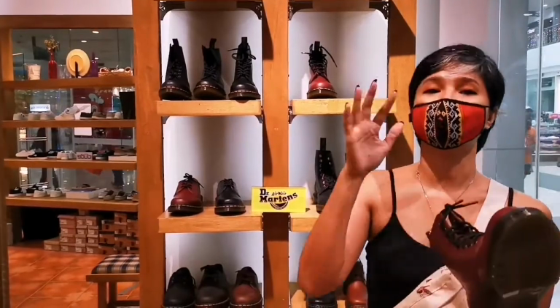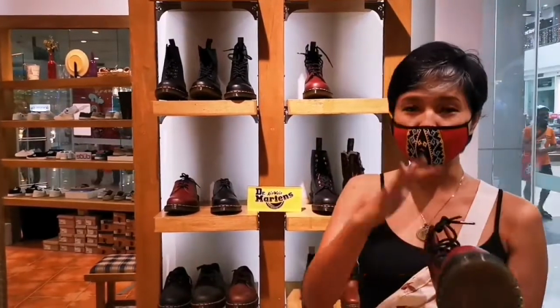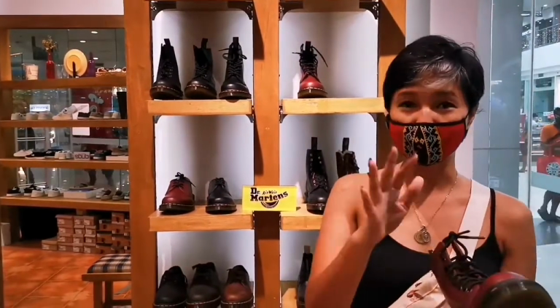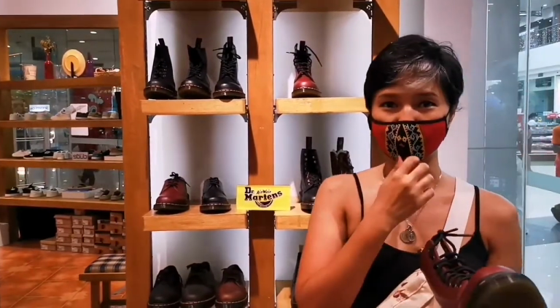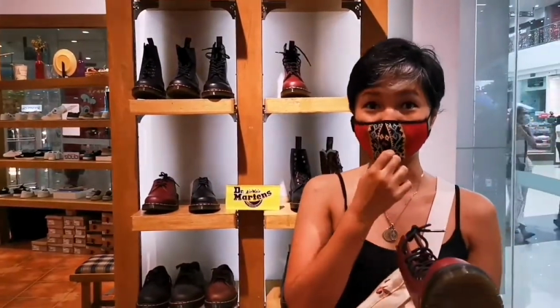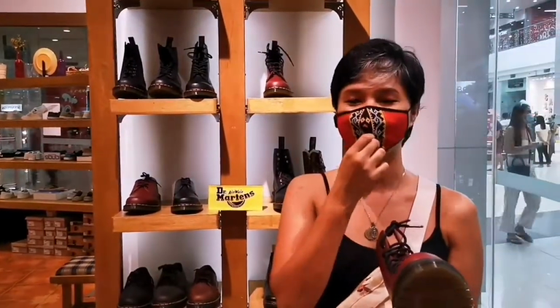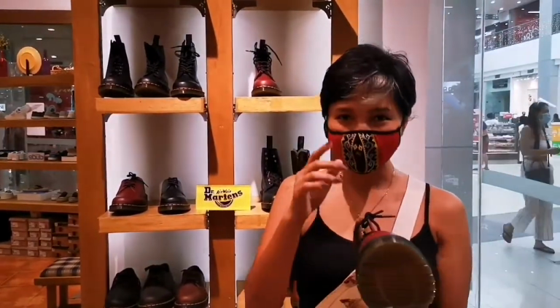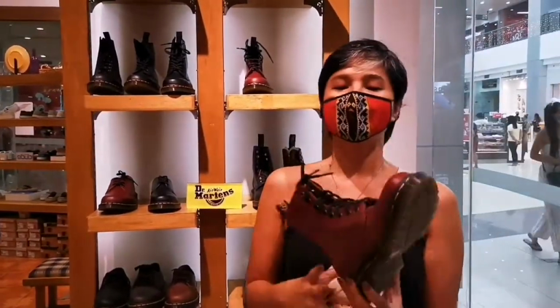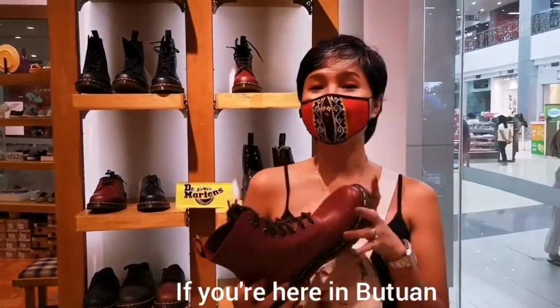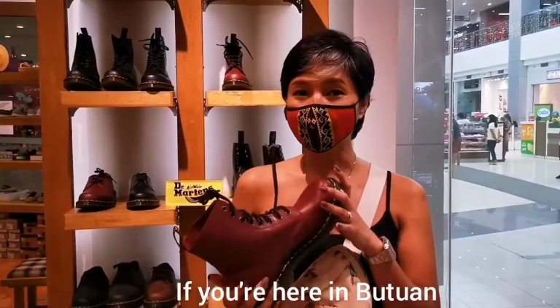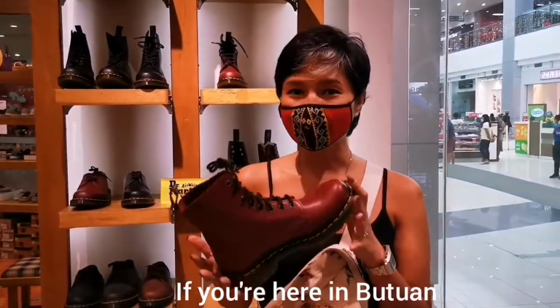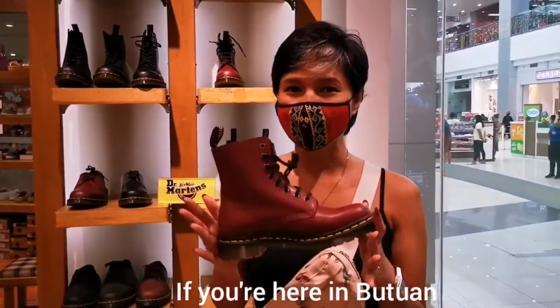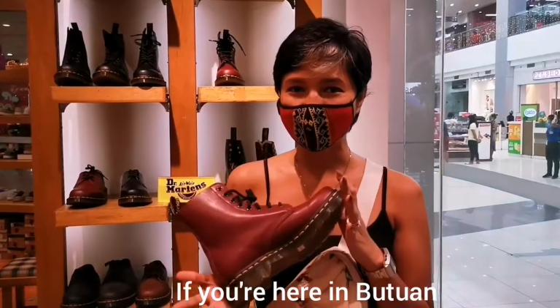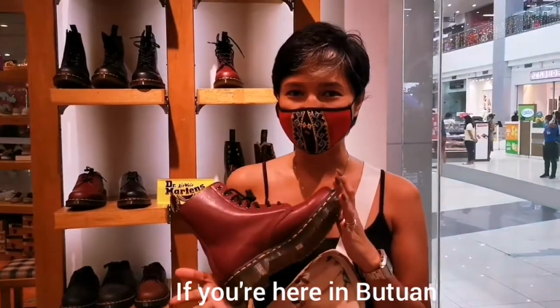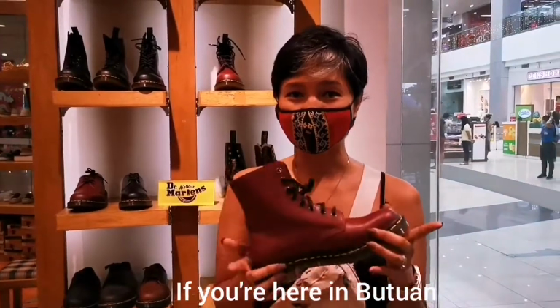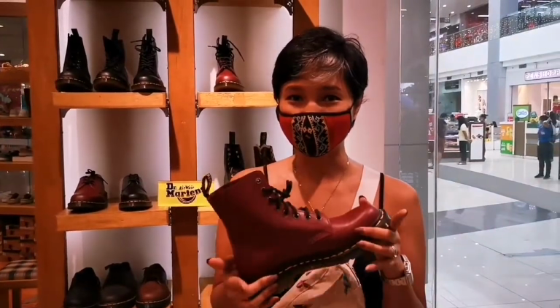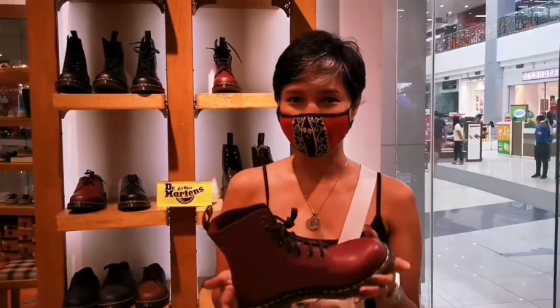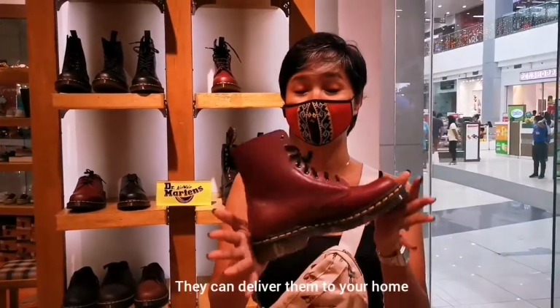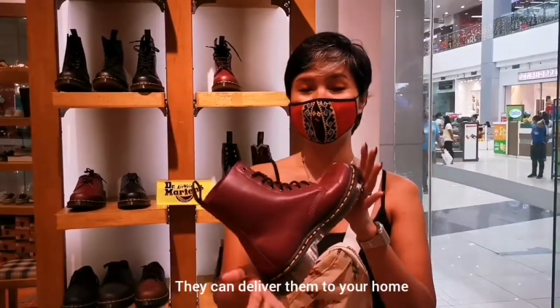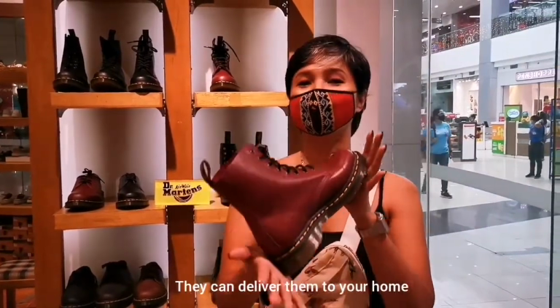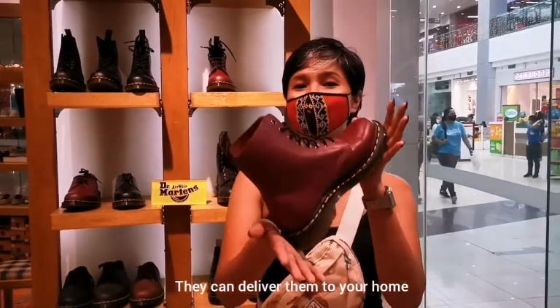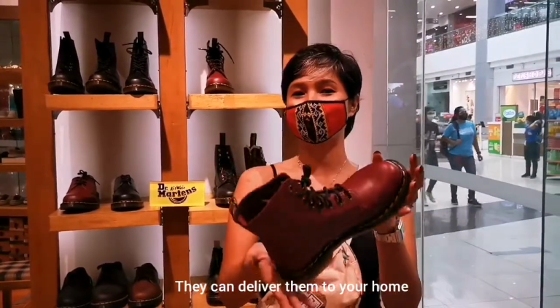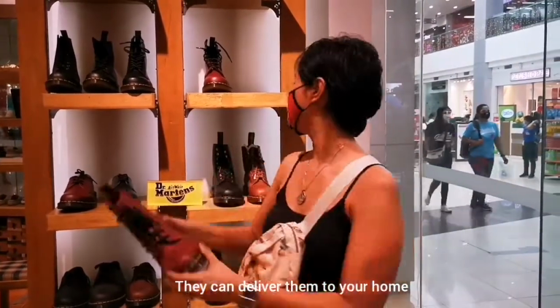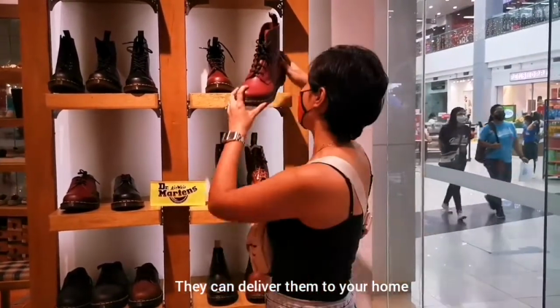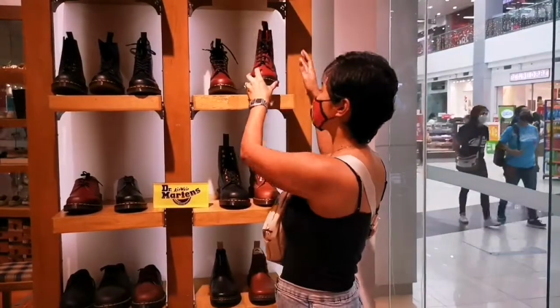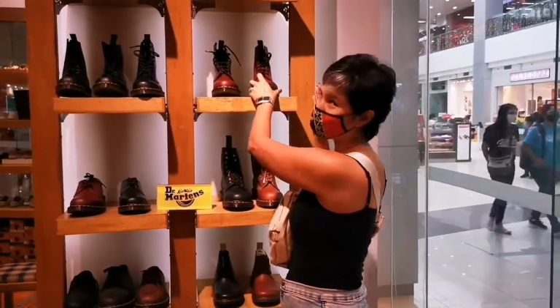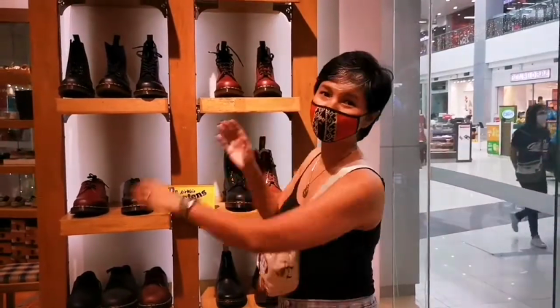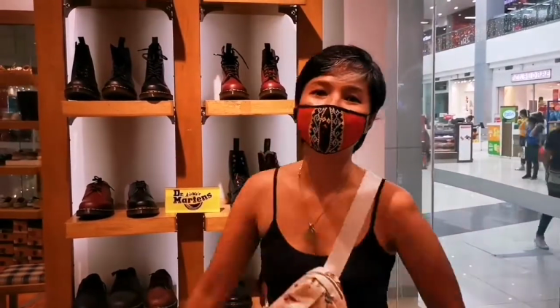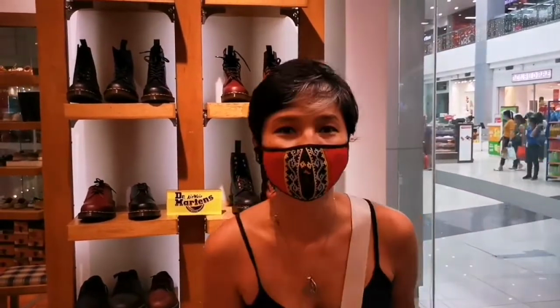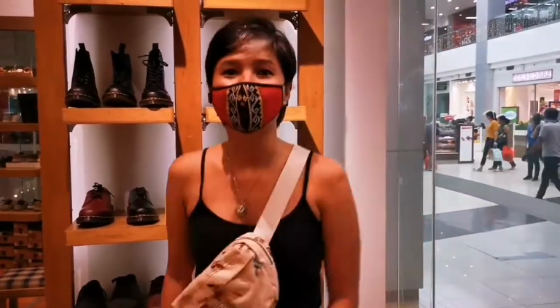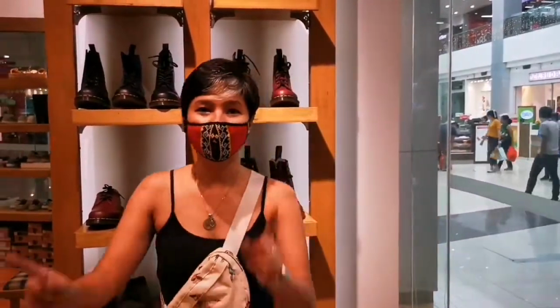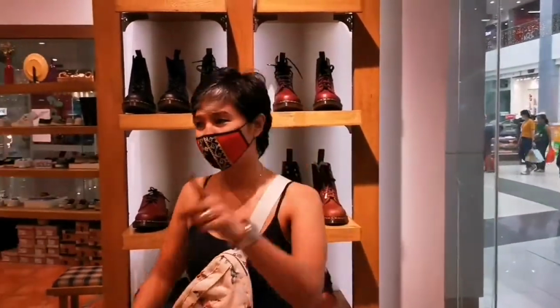If you want it but can't go out of the house, that's fine. If you're here in Butuan, you can contact 188 Express and they can deliver it to your home. Just contact them on Facebook and they'll figure out how to get it to you as well.